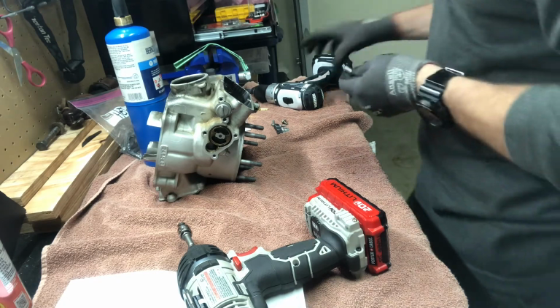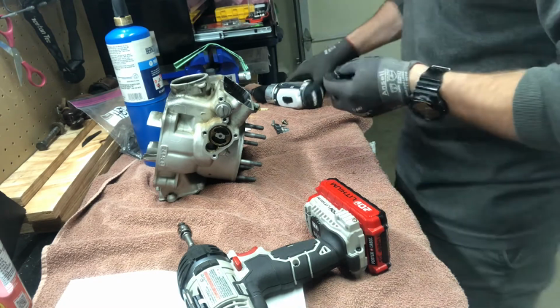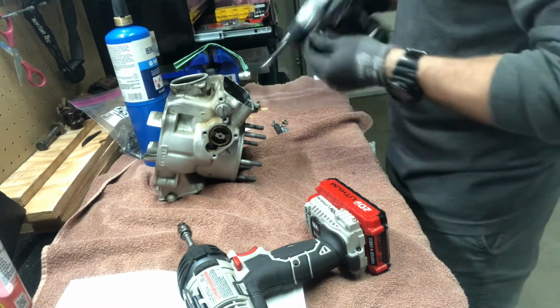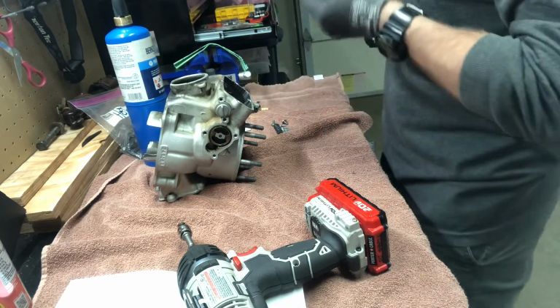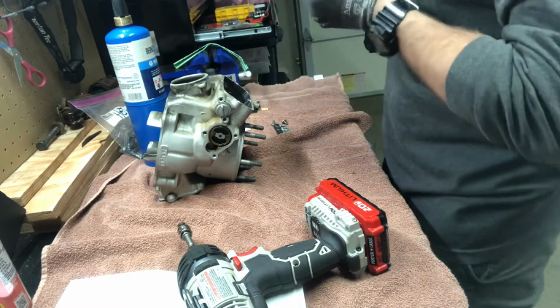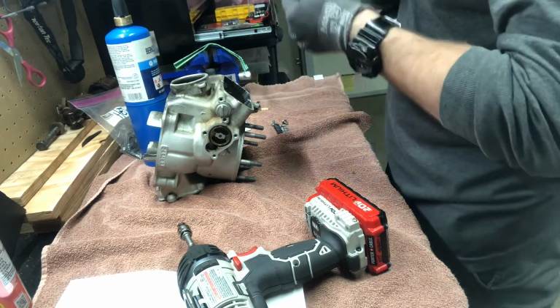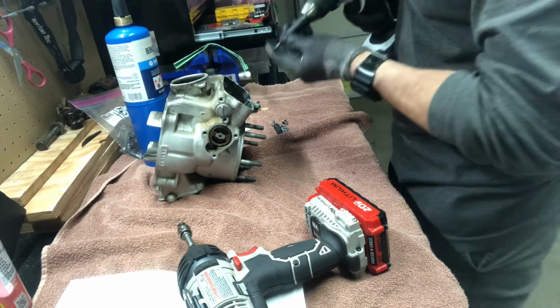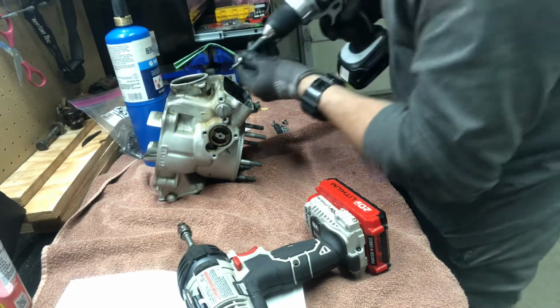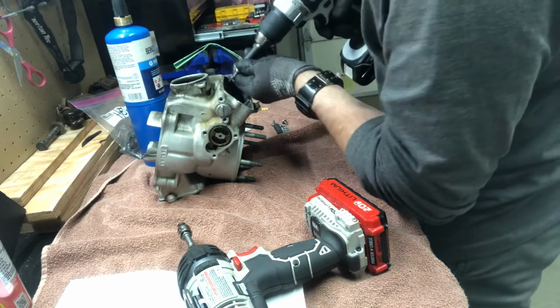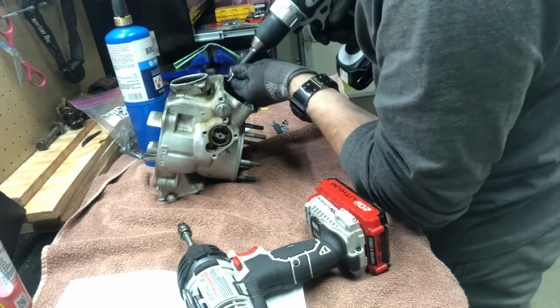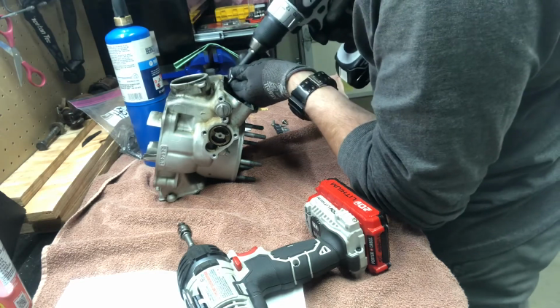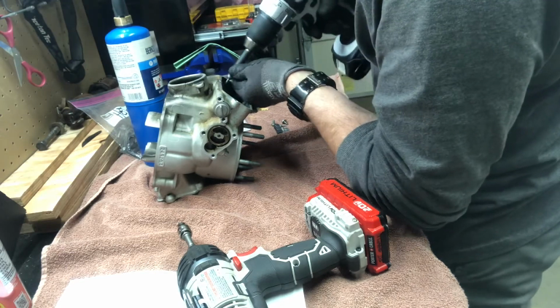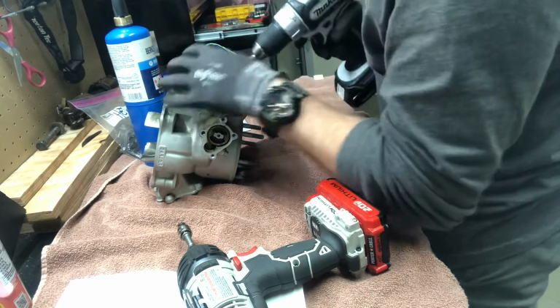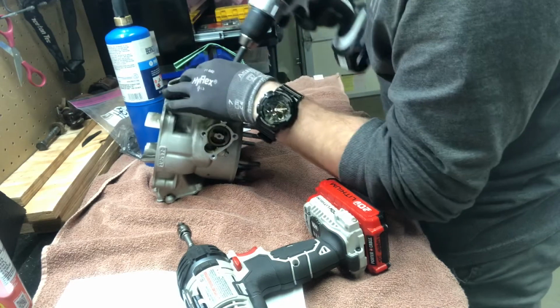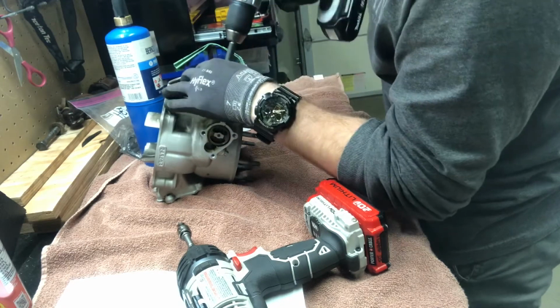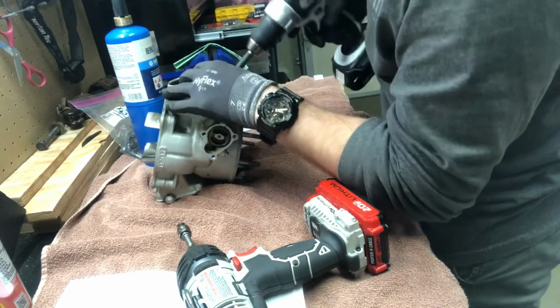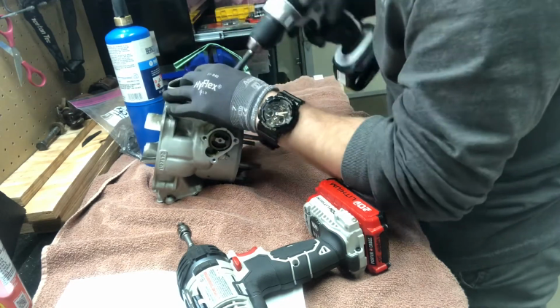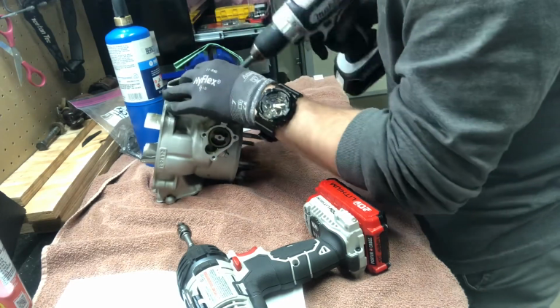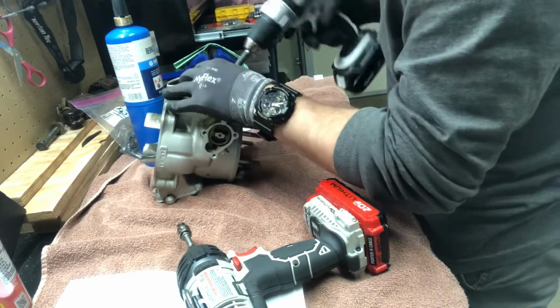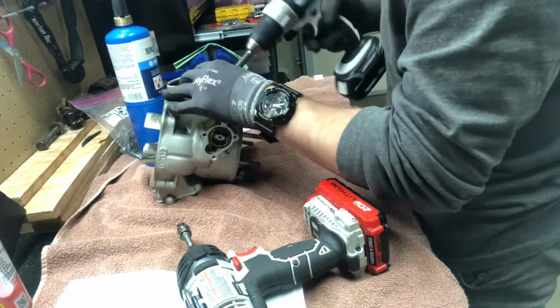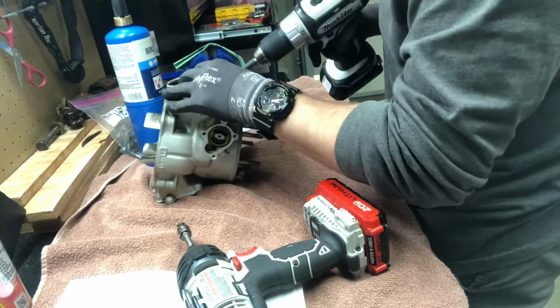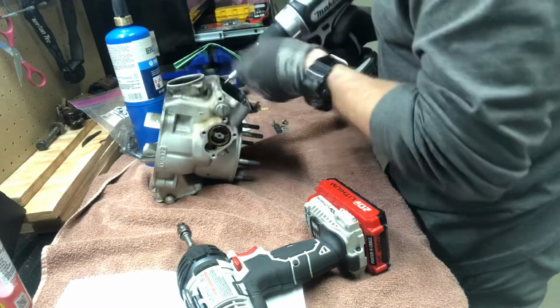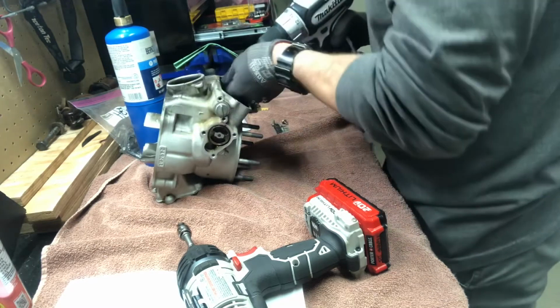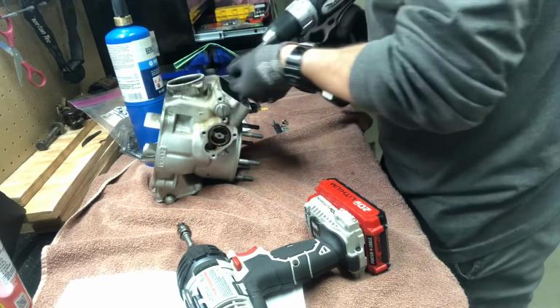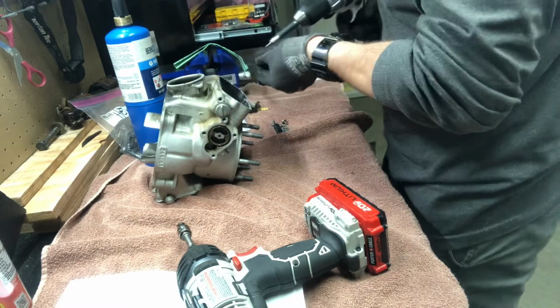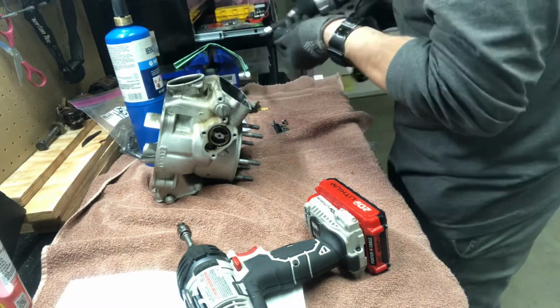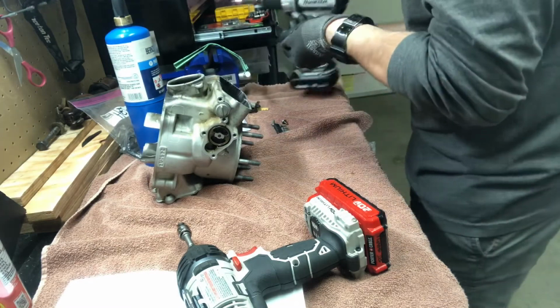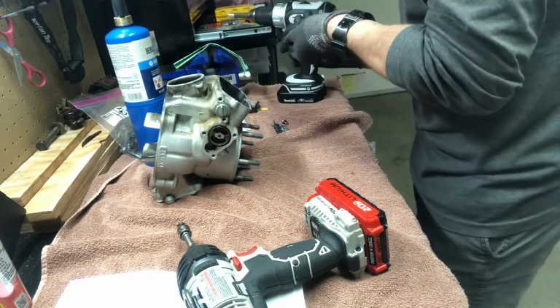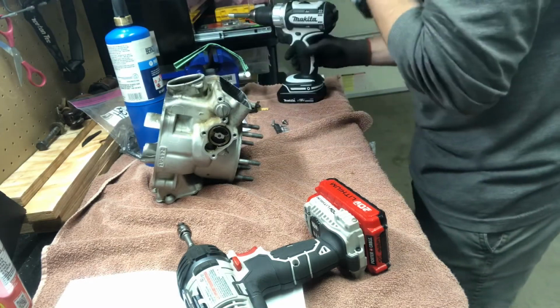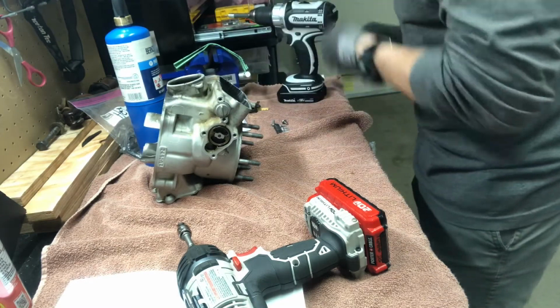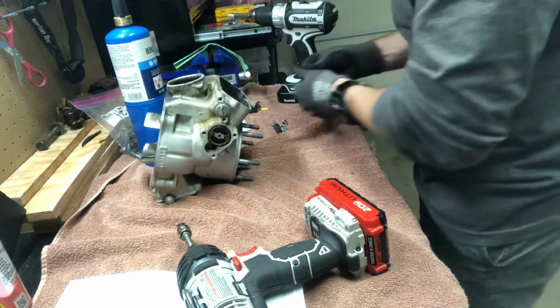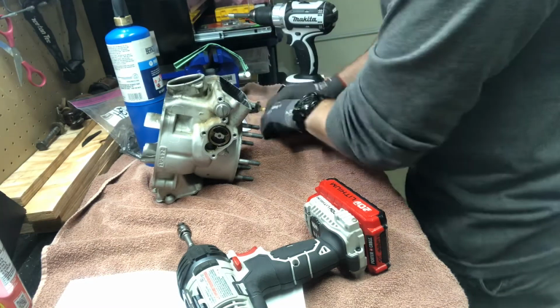That's definitely a lot better than it would have been with Allen in there.